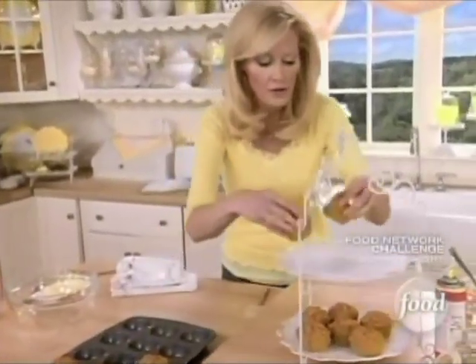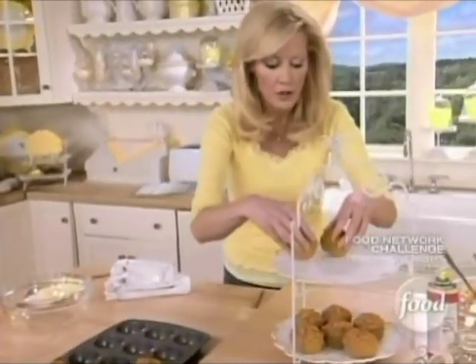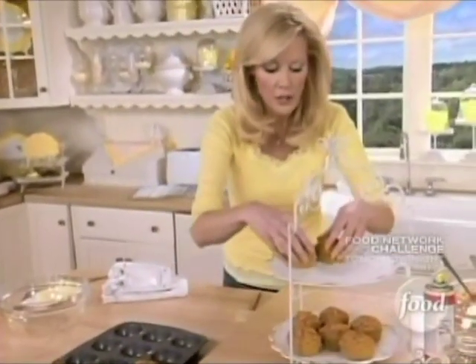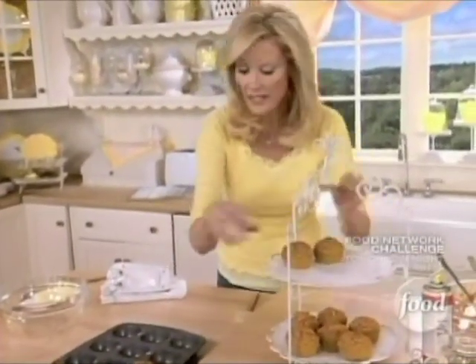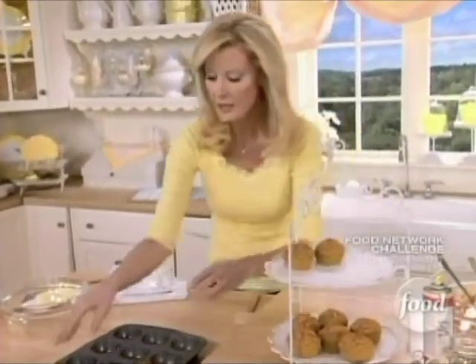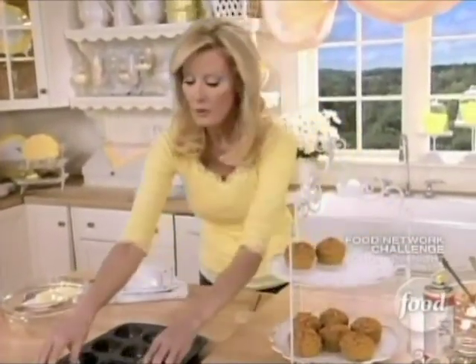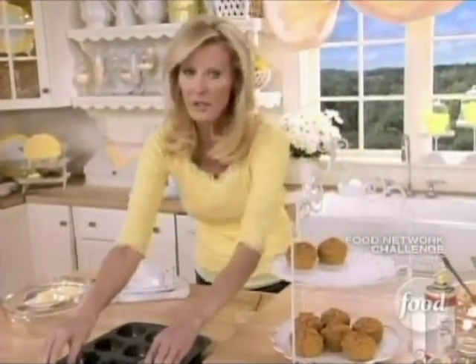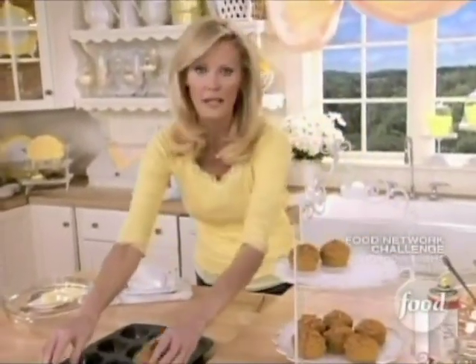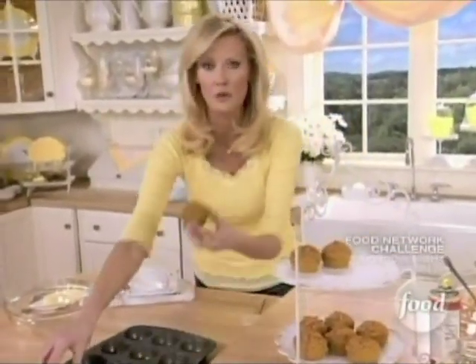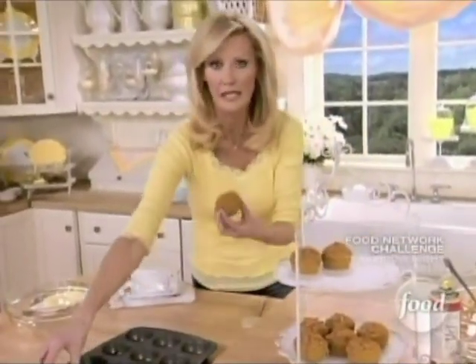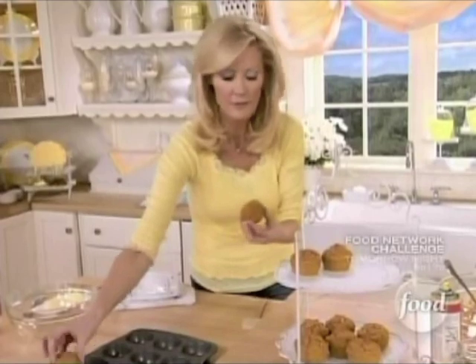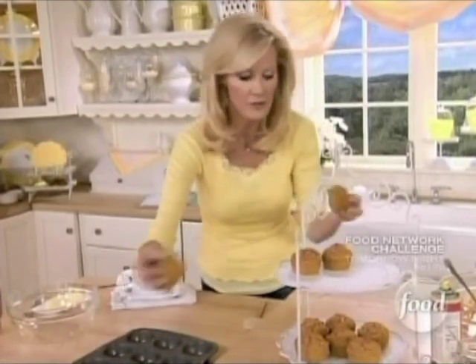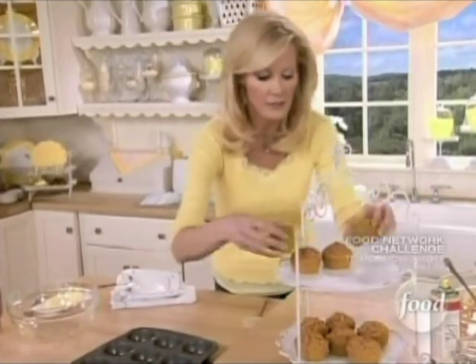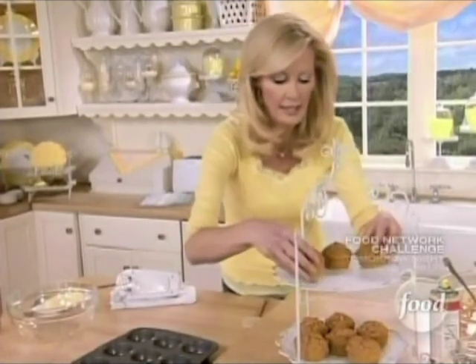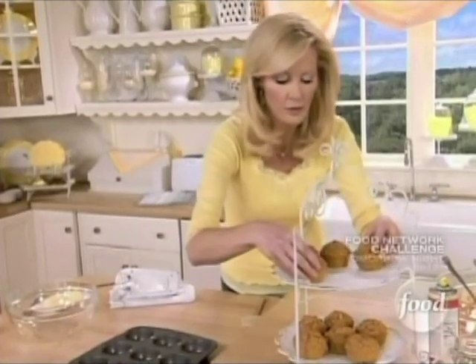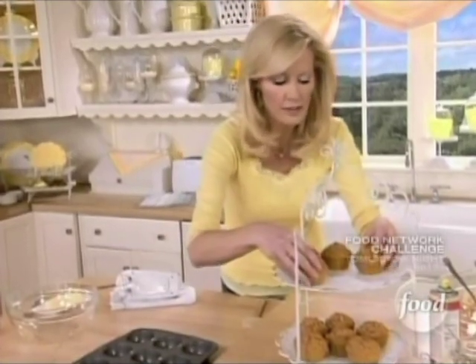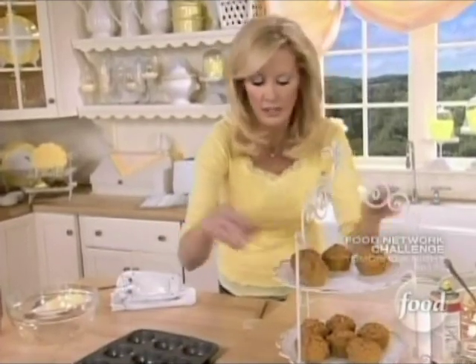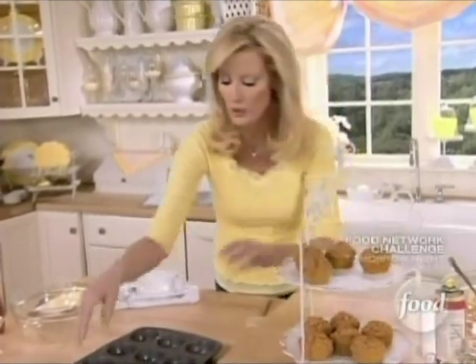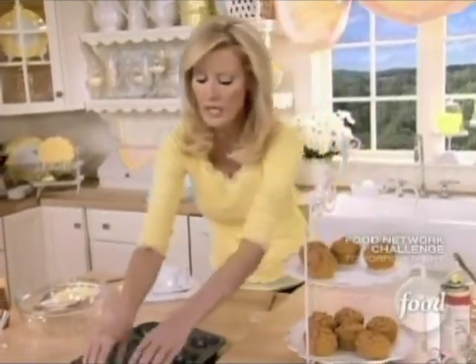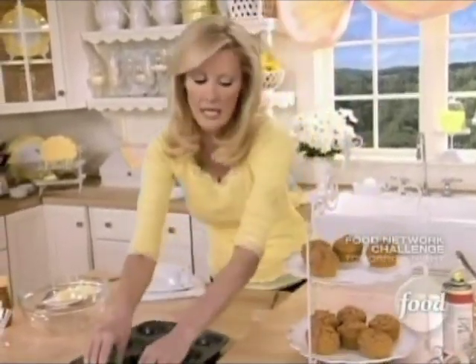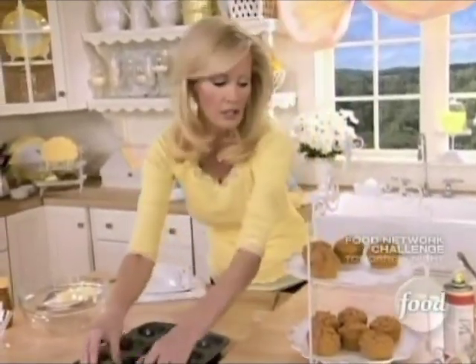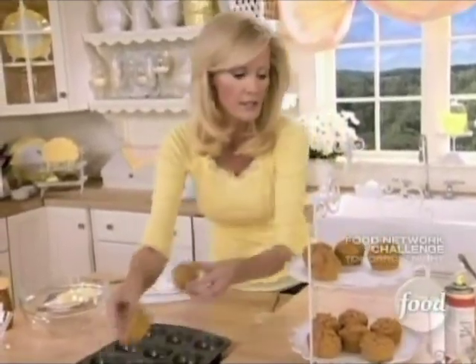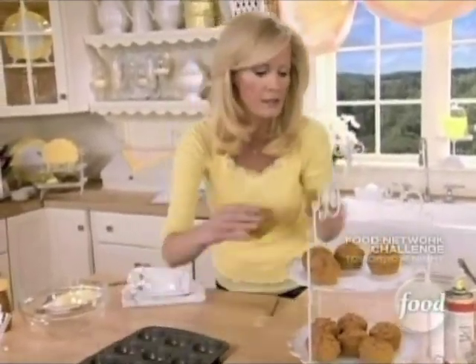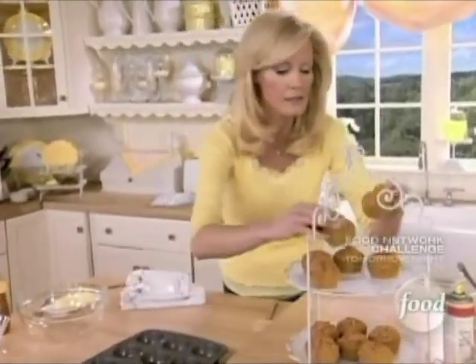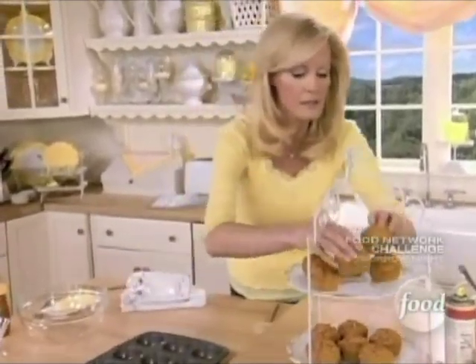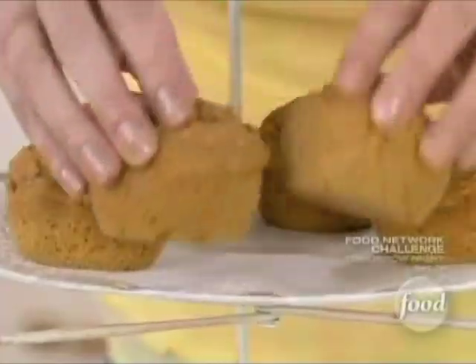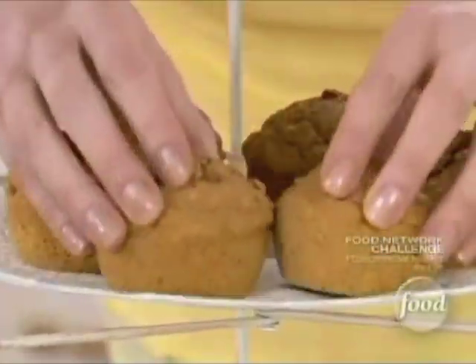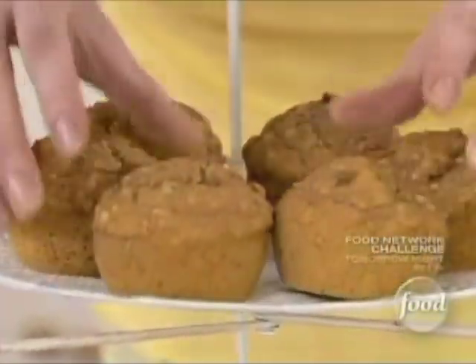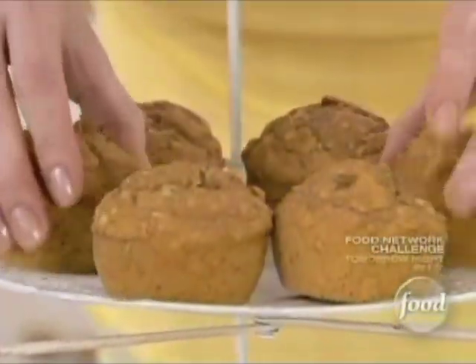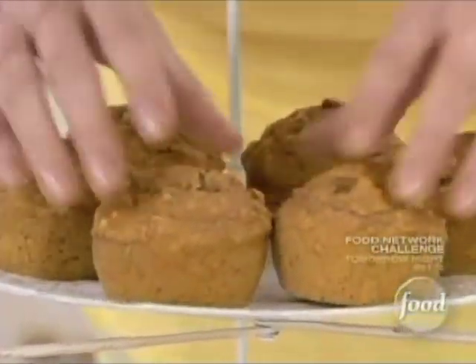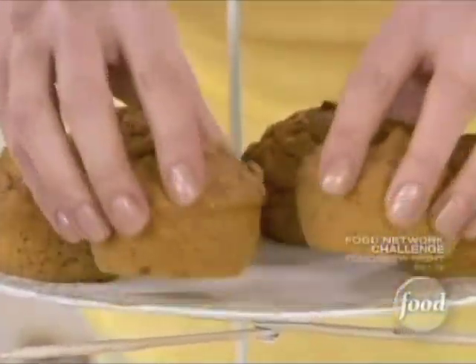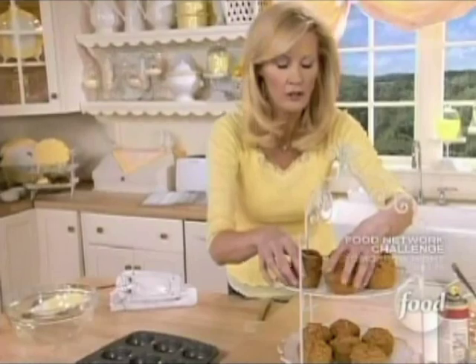Also, when you have kids at home, if these were like a zucchini muffin or something like that and you want to get some vegetables into your kids, this is perfect. Now for the honey butter.